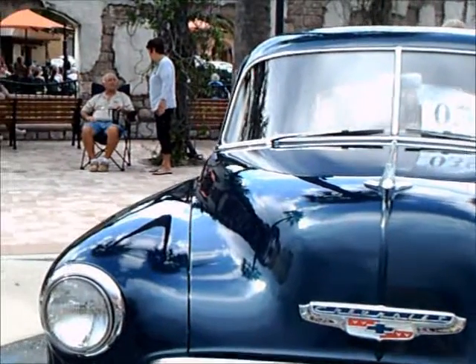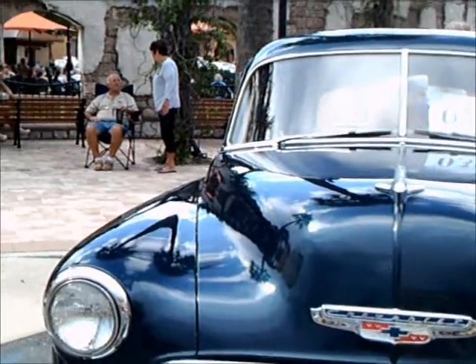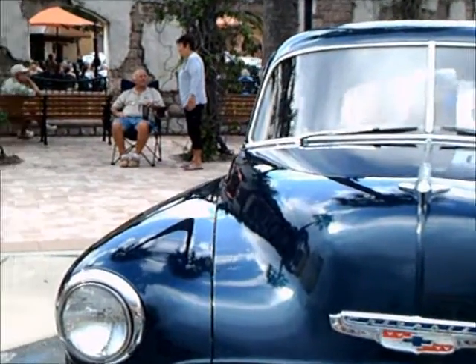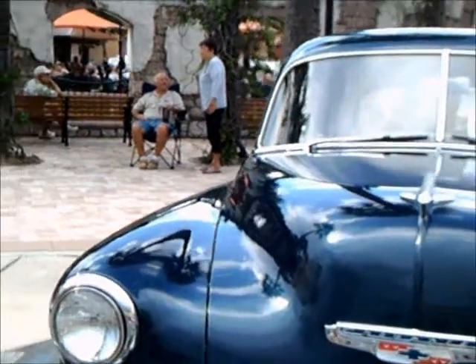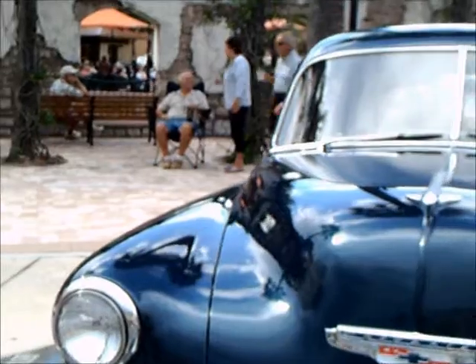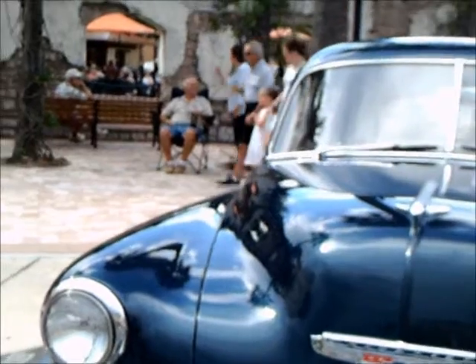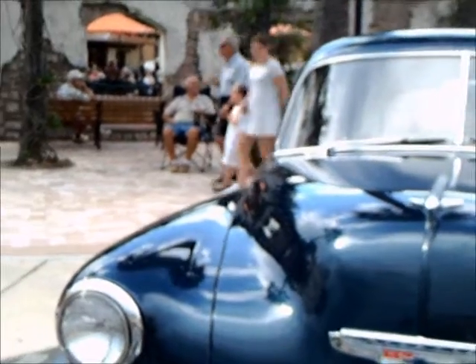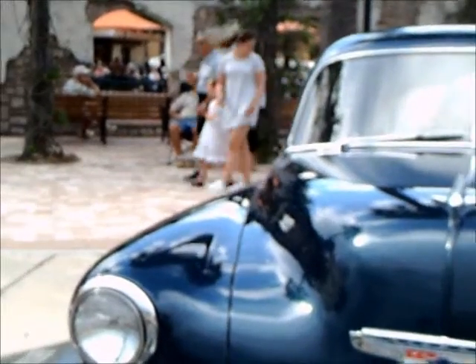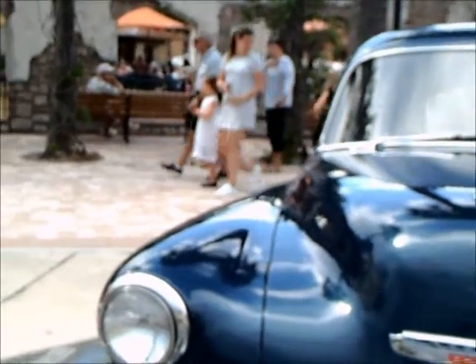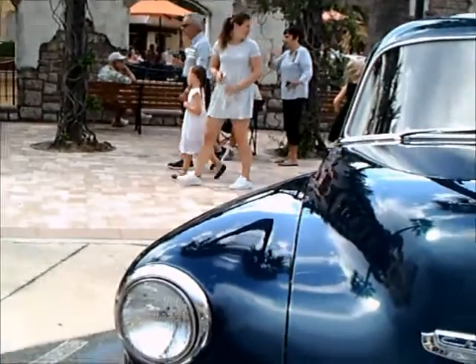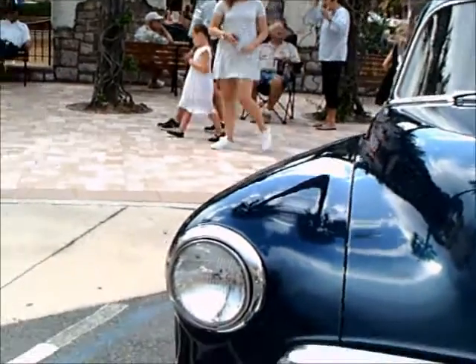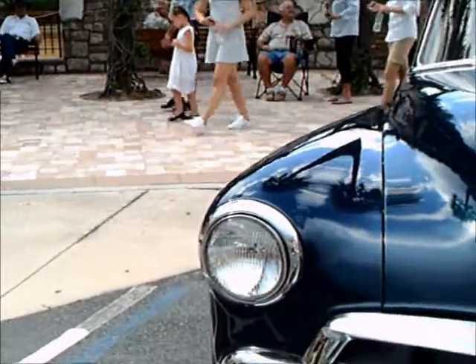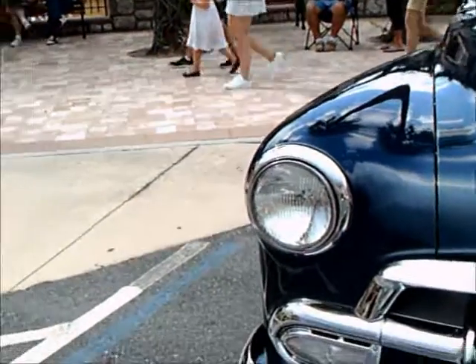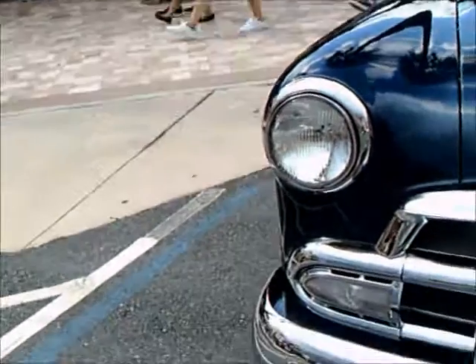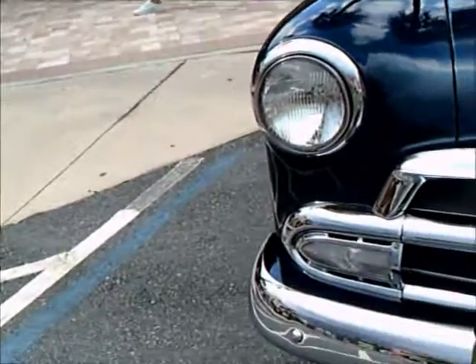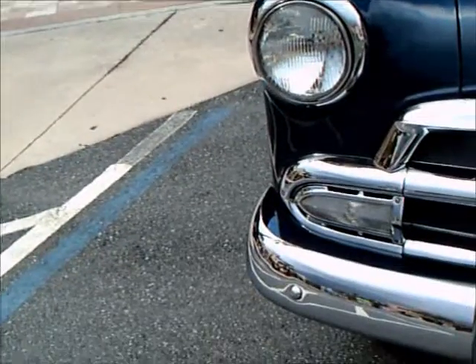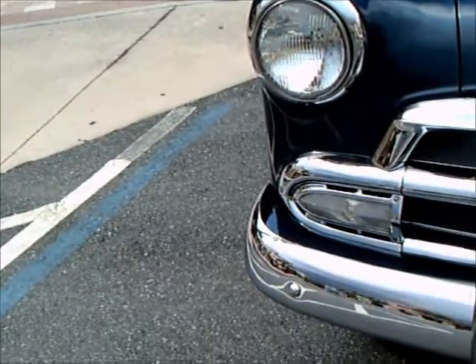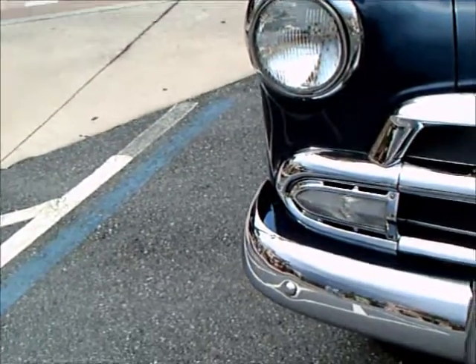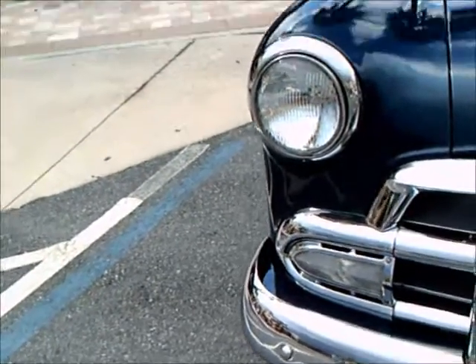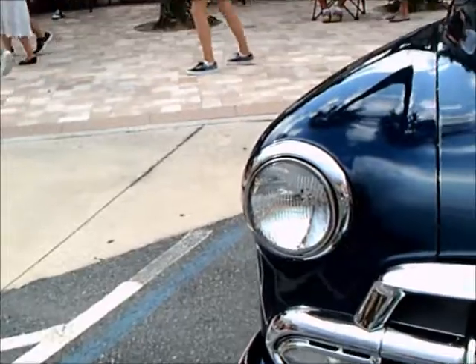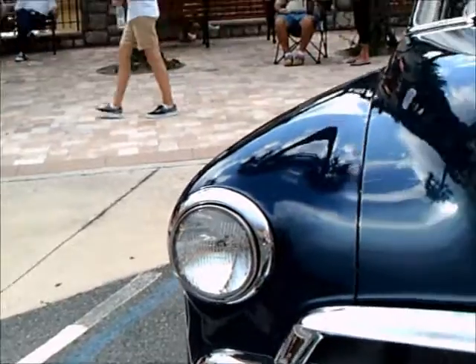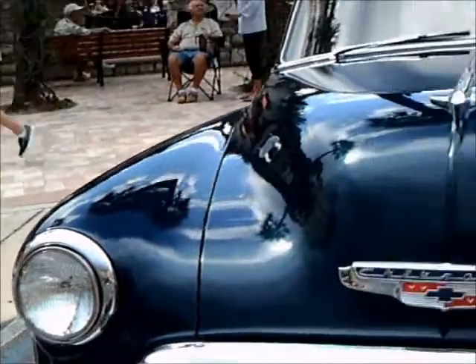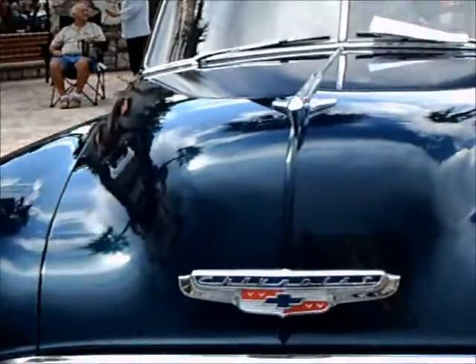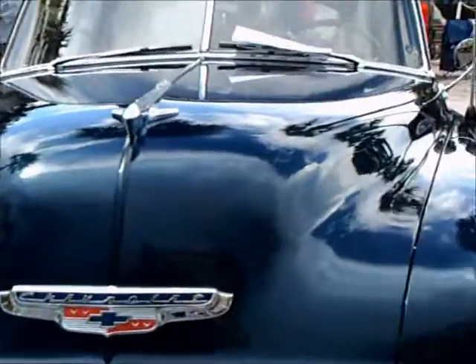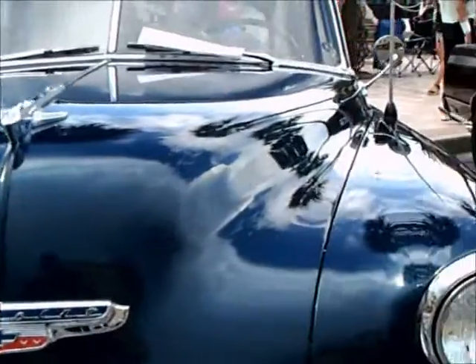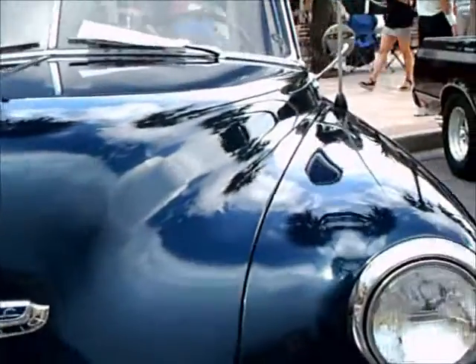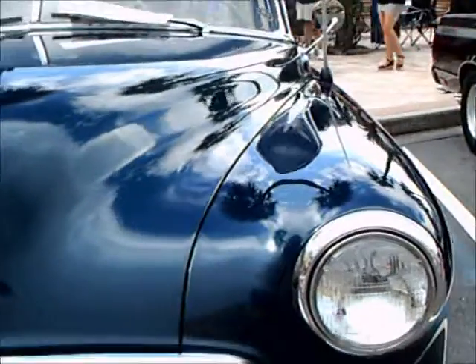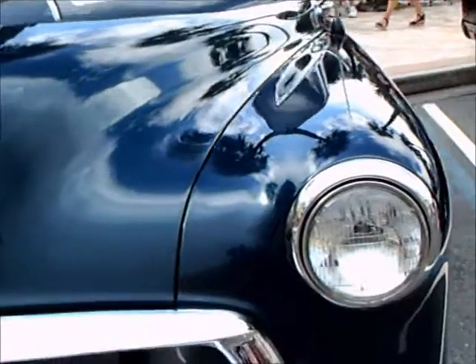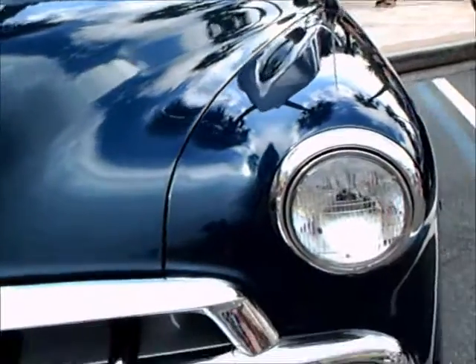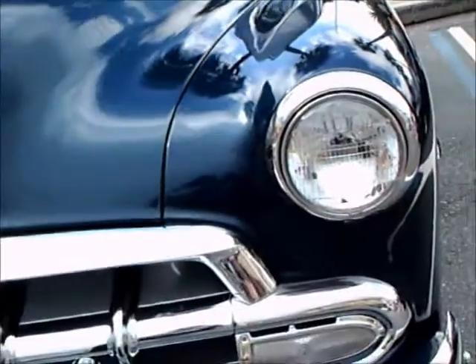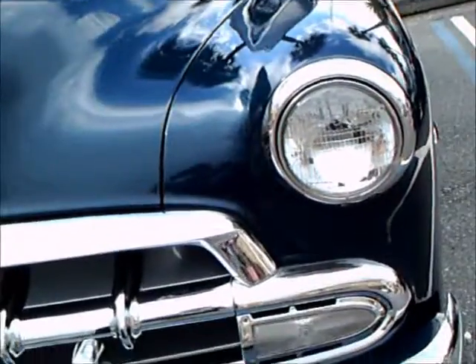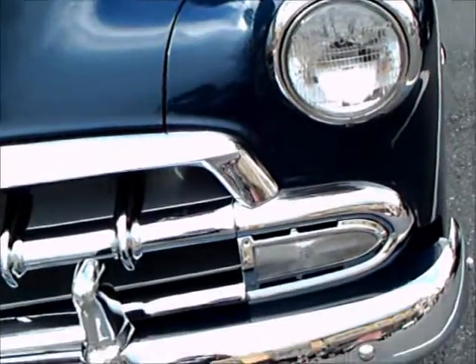This is a 1952 Chevy Bel Air four-door sedan. The color is a very dark blue. The chrome, as you can see, is in excellent condition.